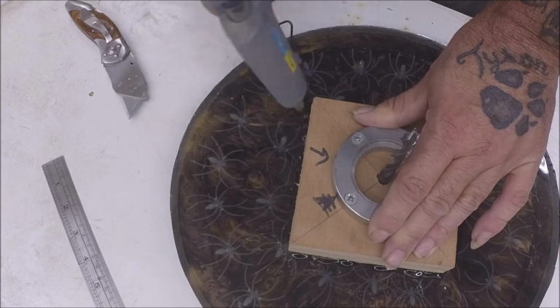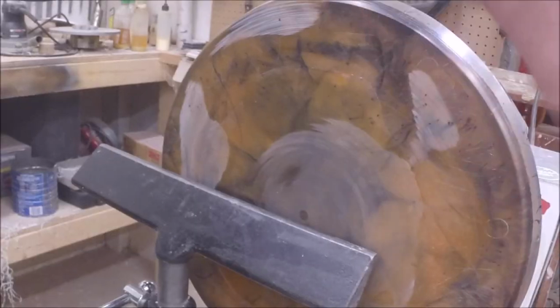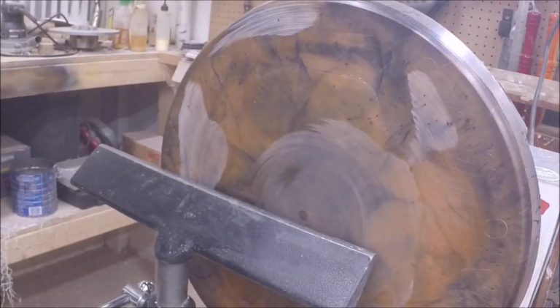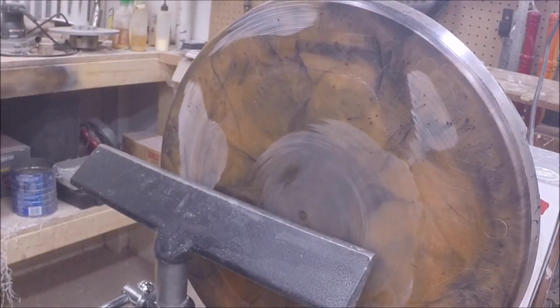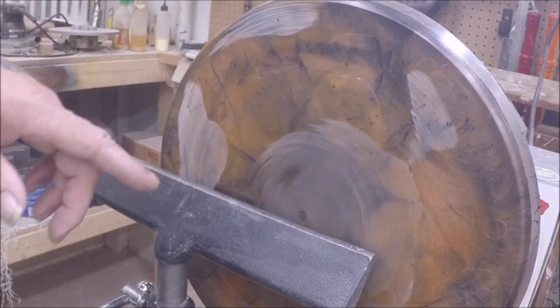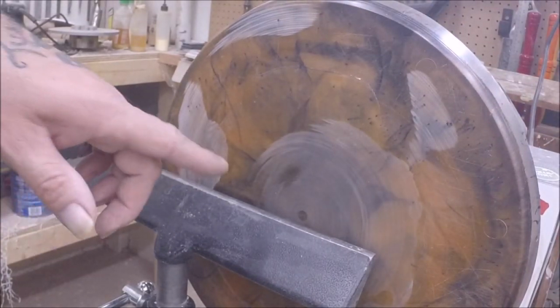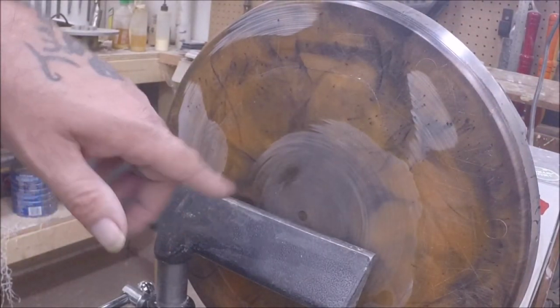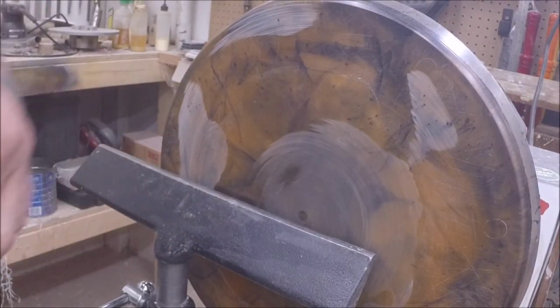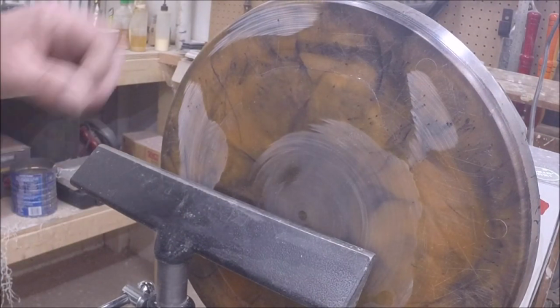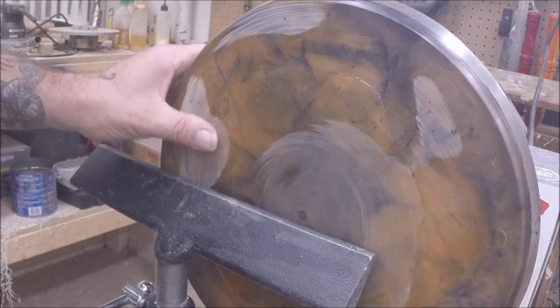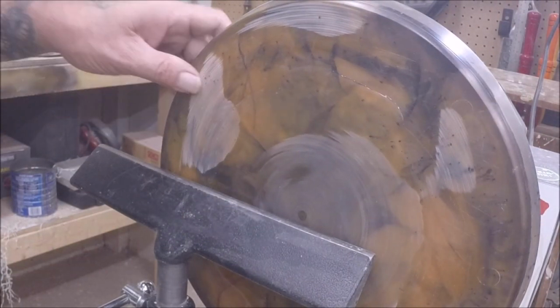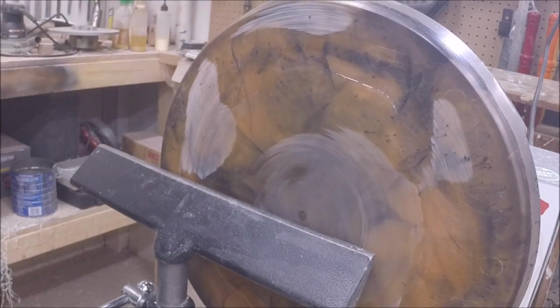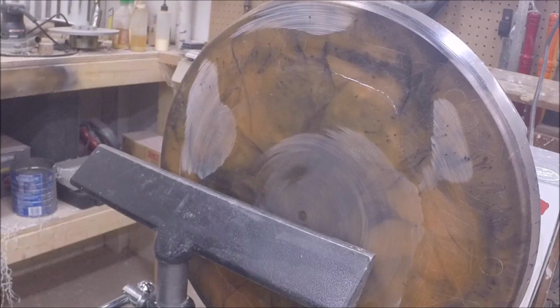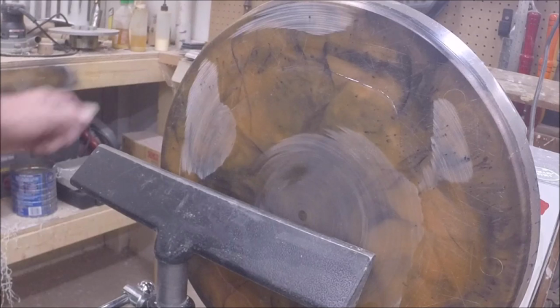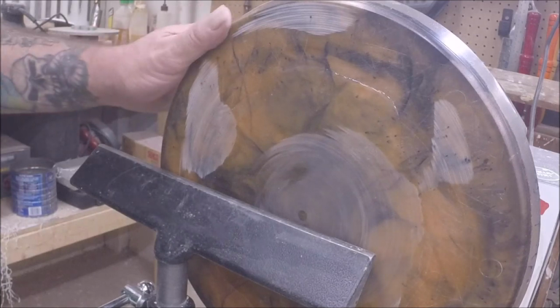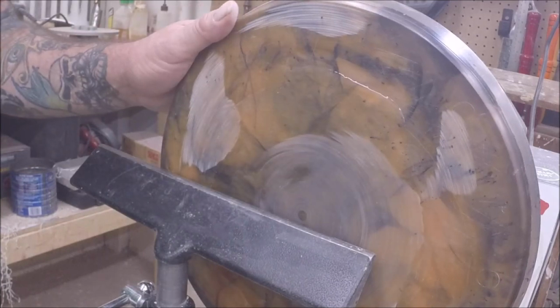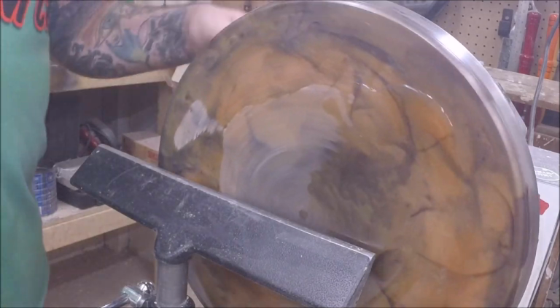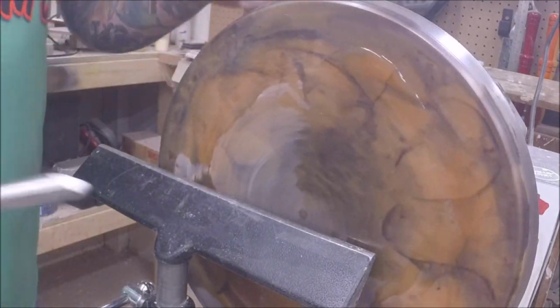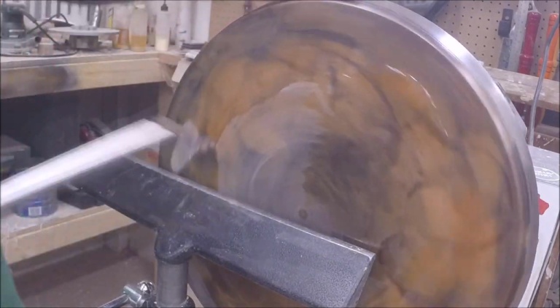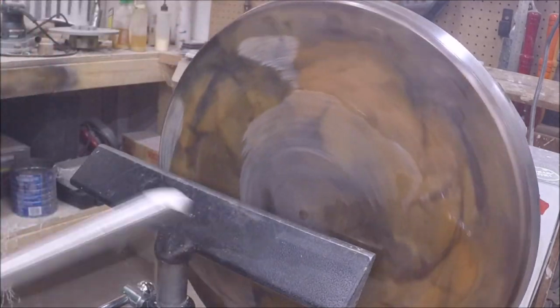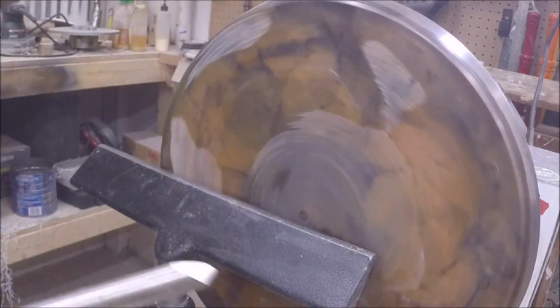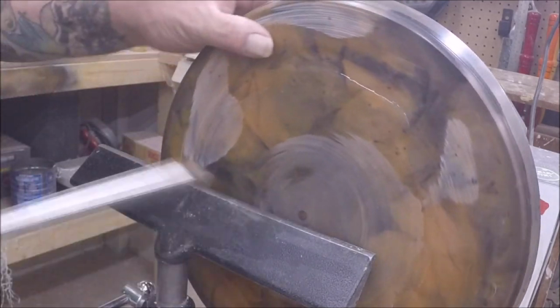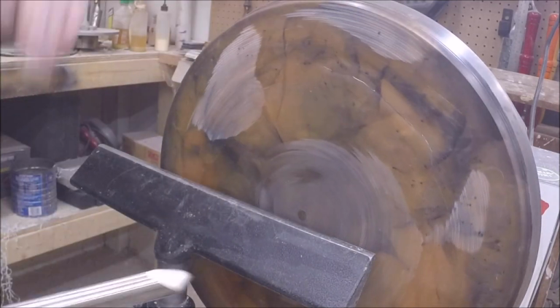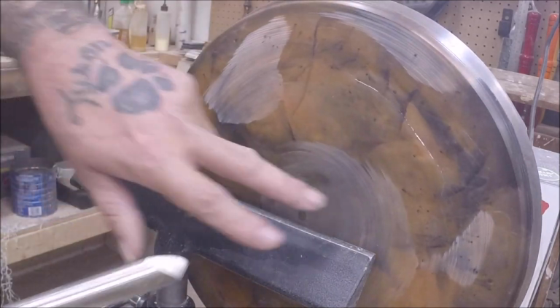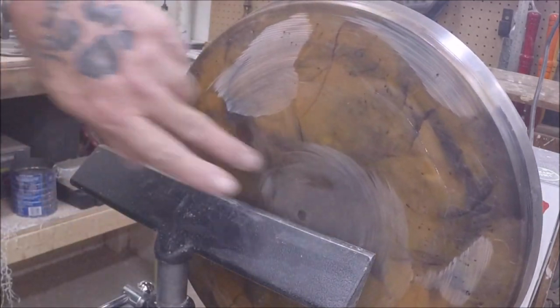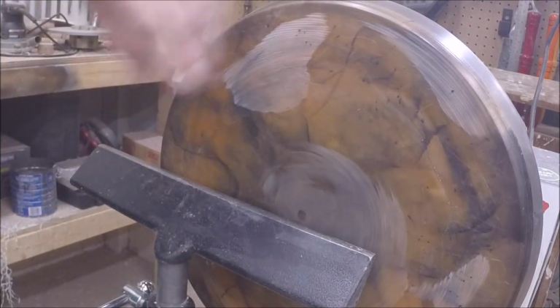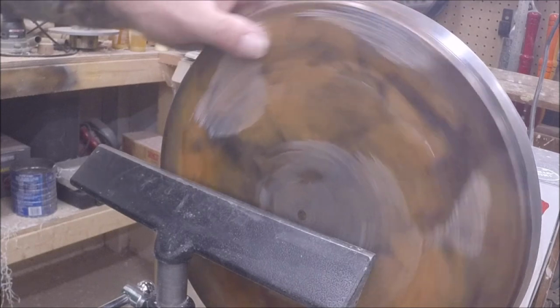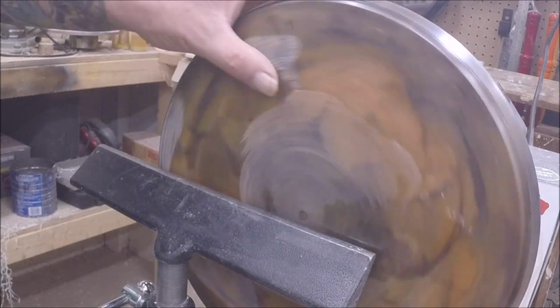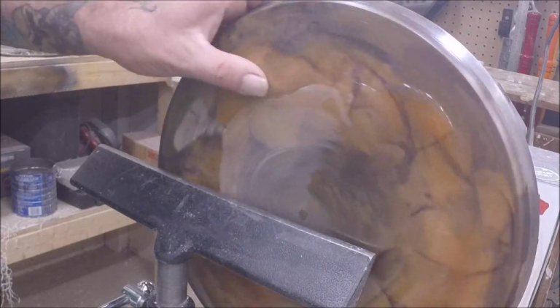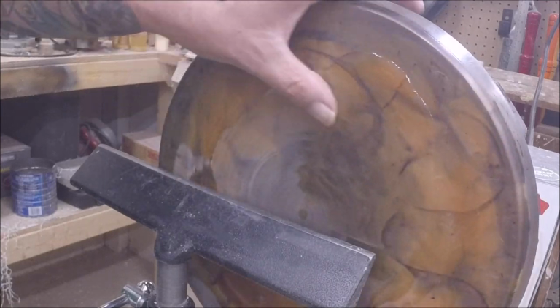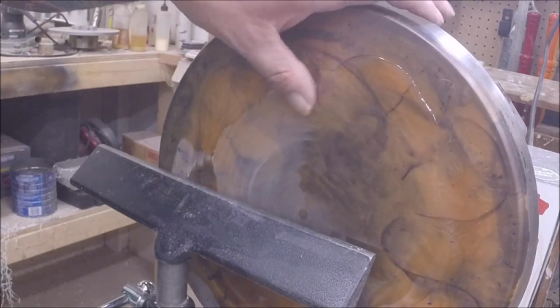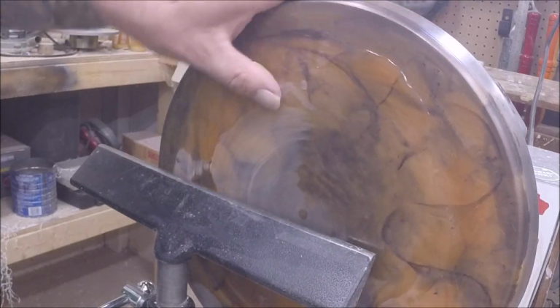I forgot to turn the camera on because I had company. Anyway, I stopped — we're gonna try to flatten this off some. You can see I've got a little ways to go.